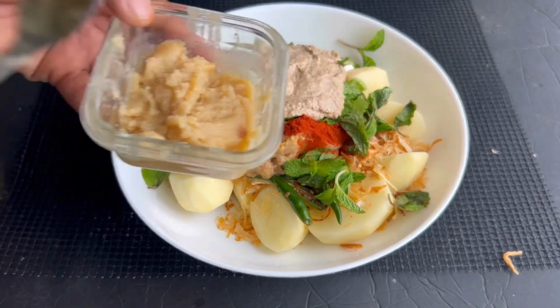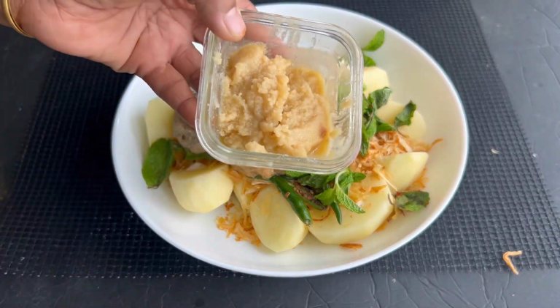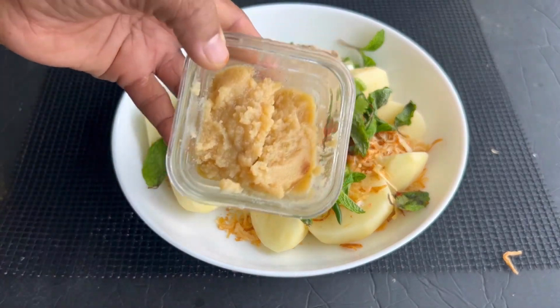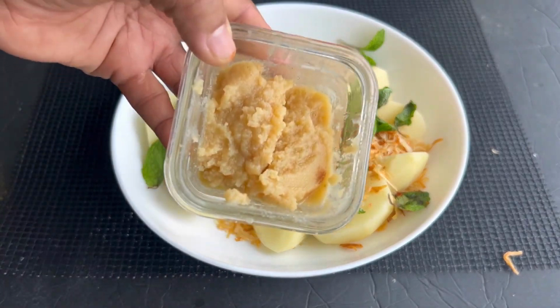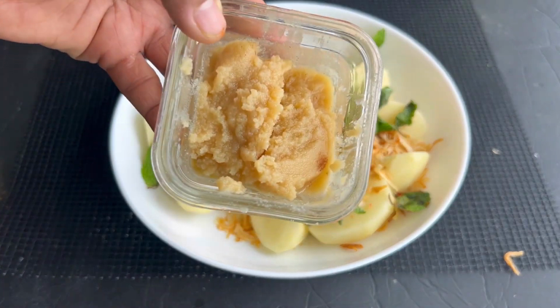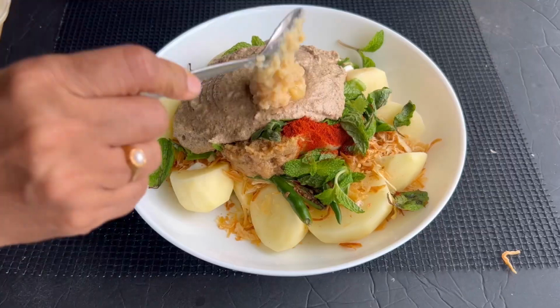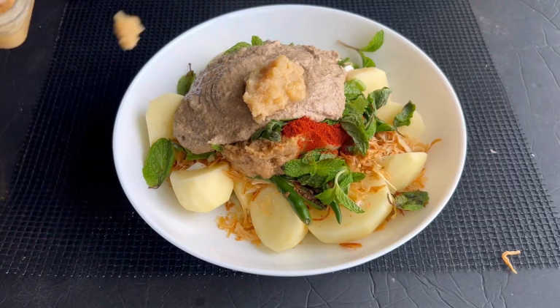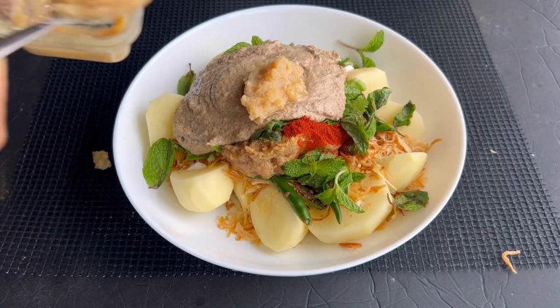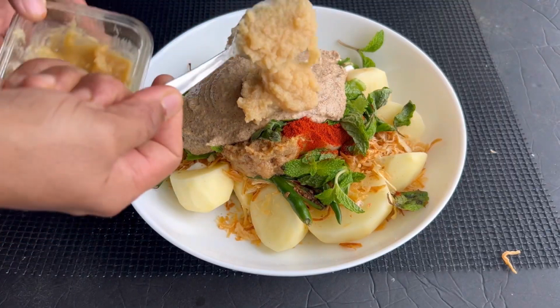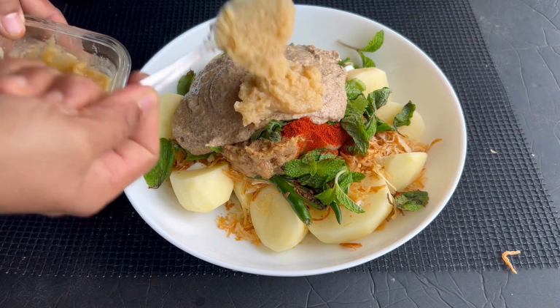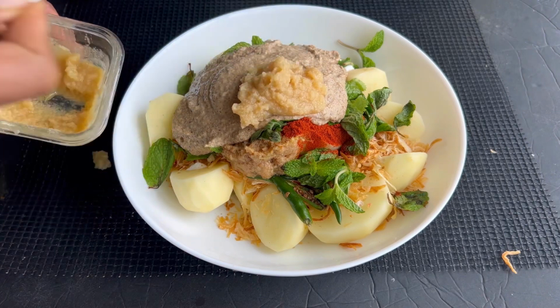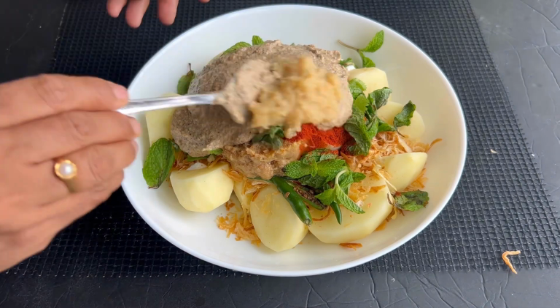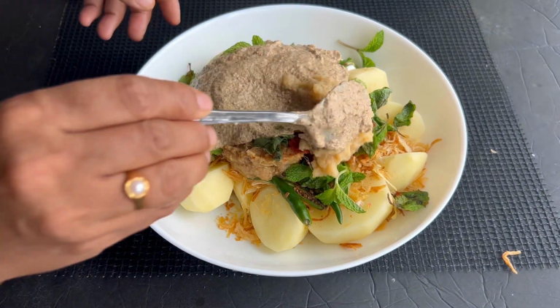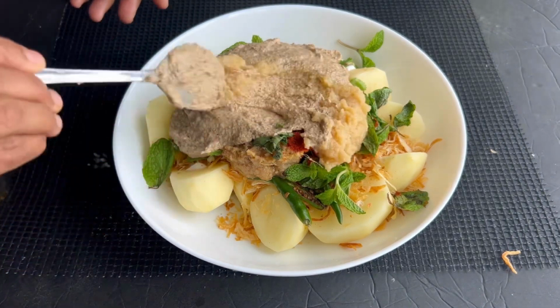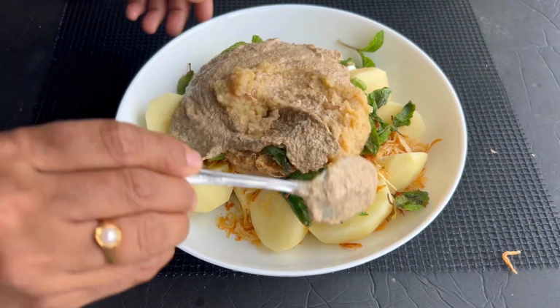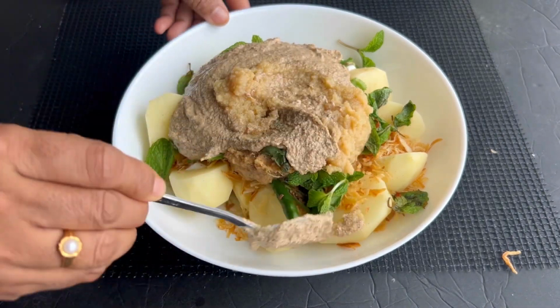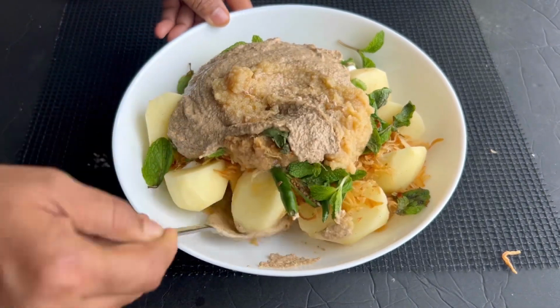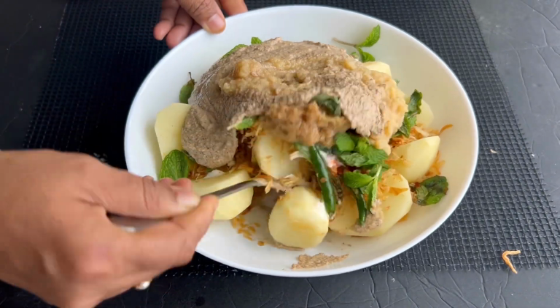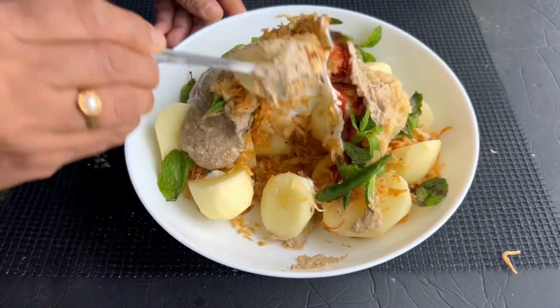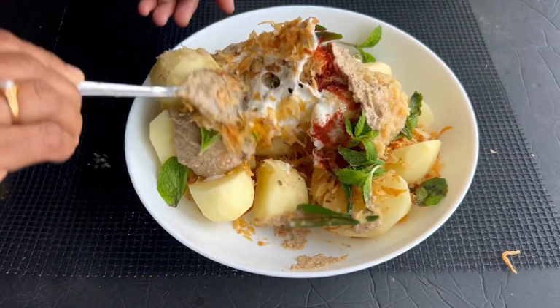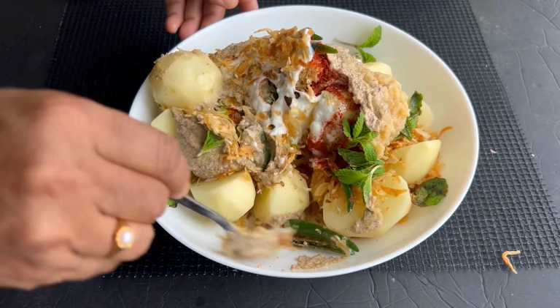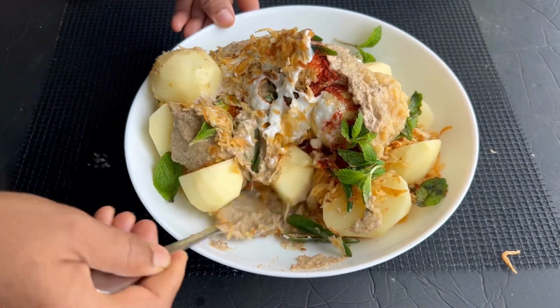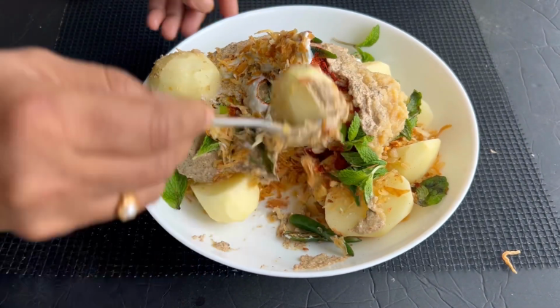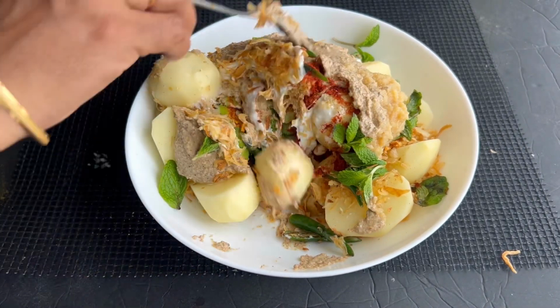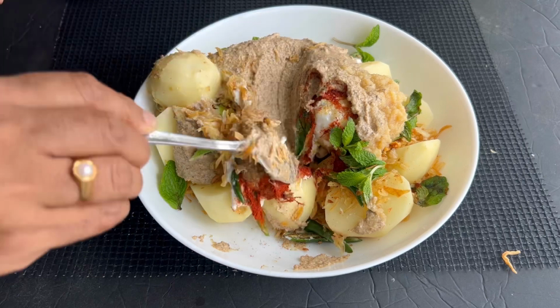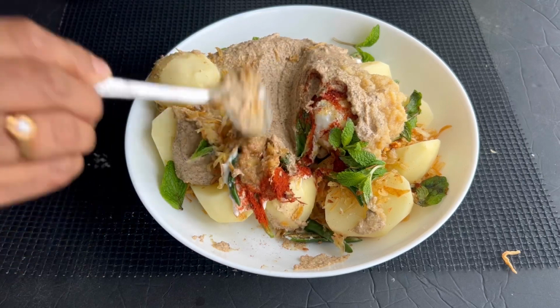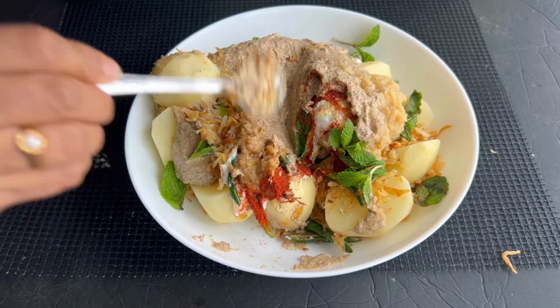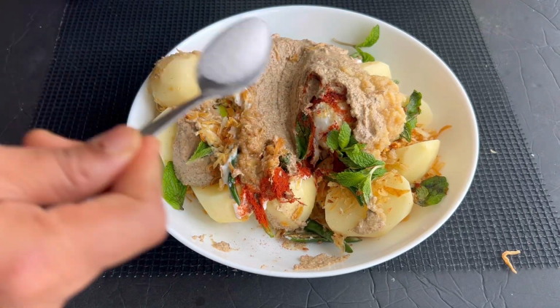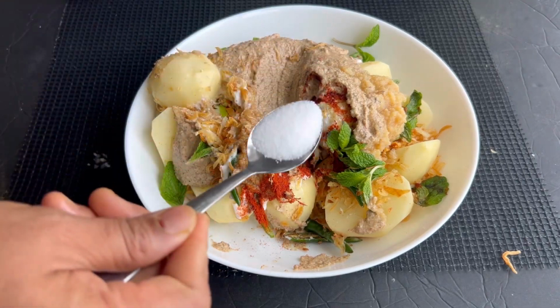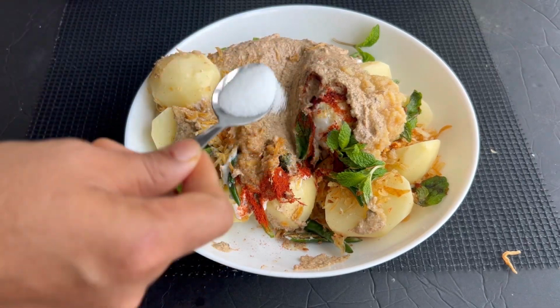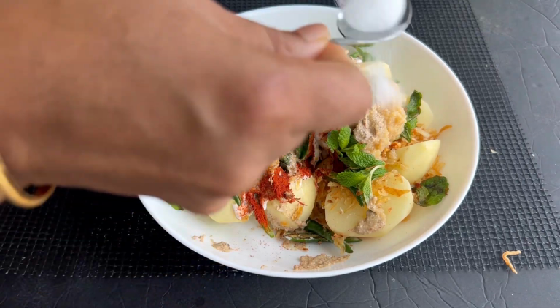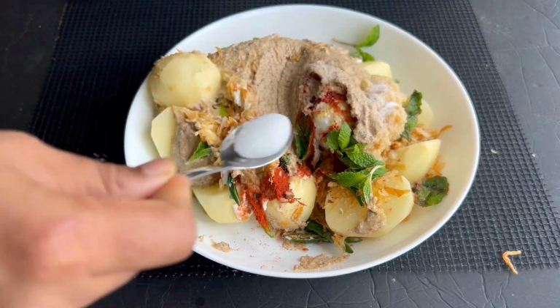For the final touch, add around a quarter cup of desi ghee, salt to taste, and finally three to four strands of saffron.